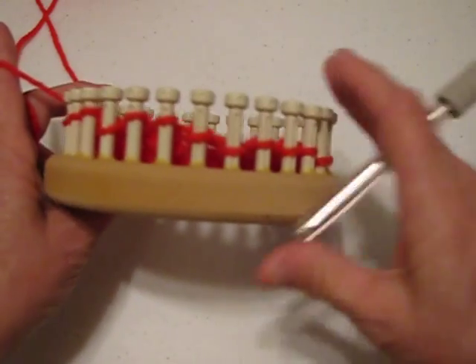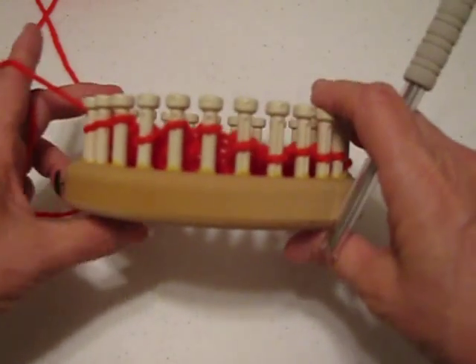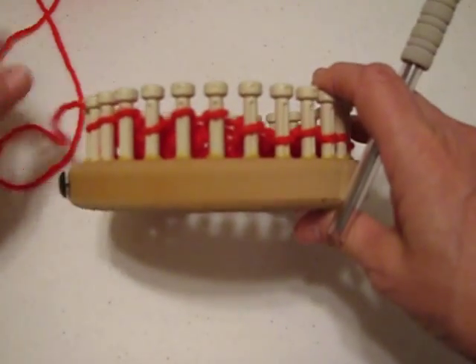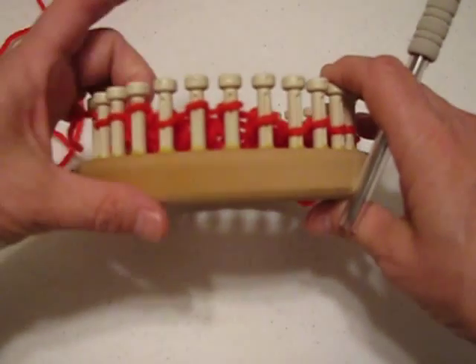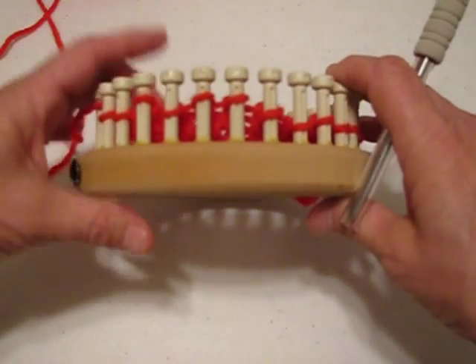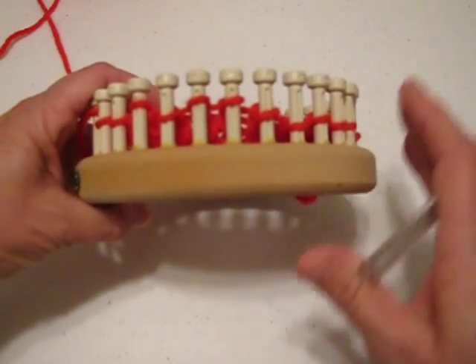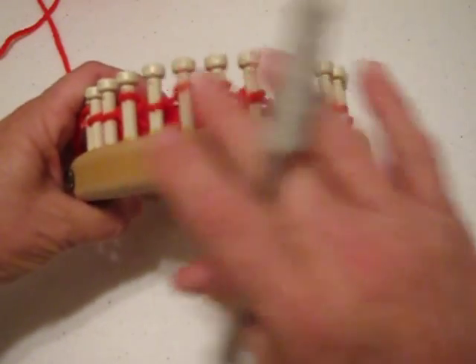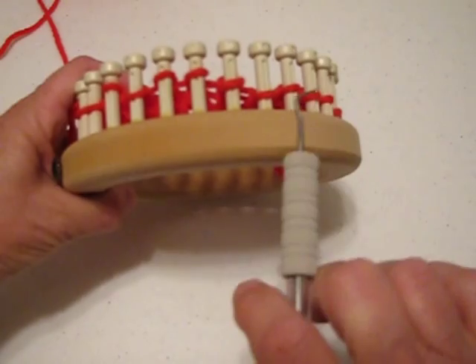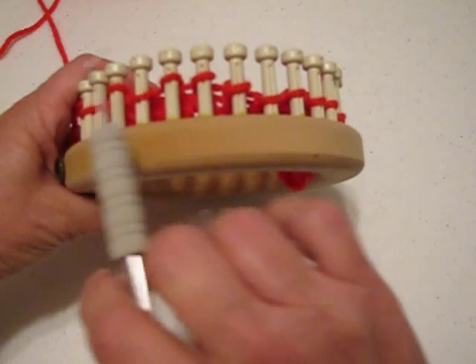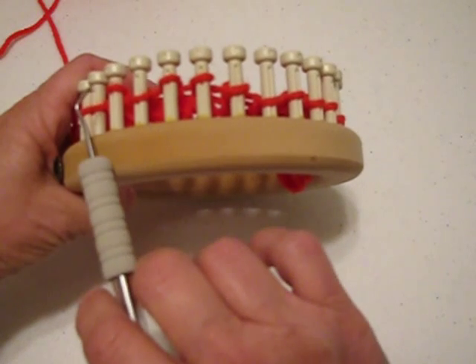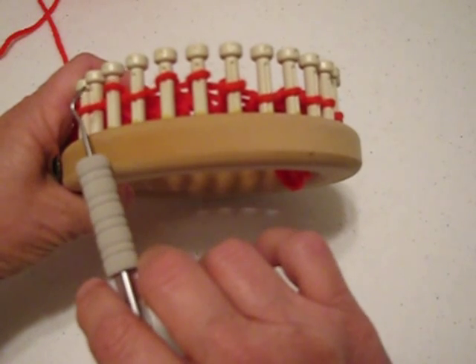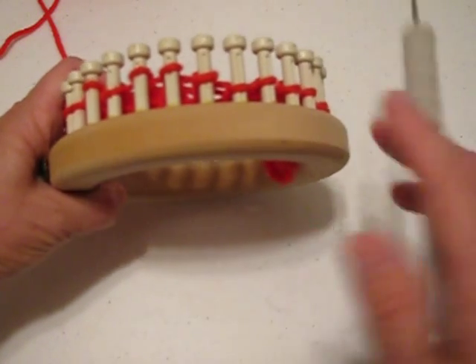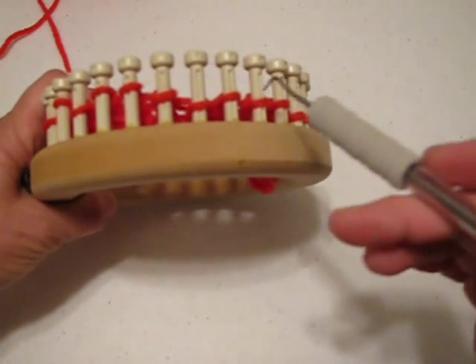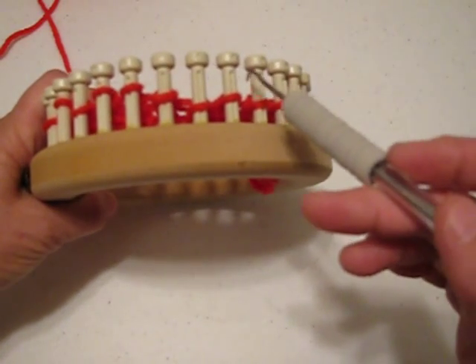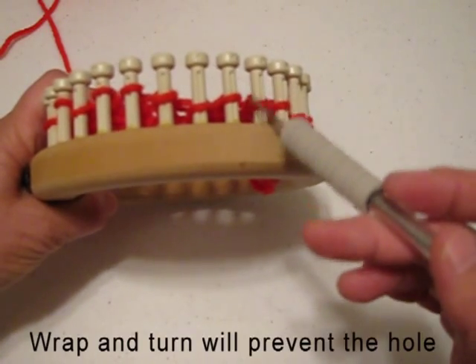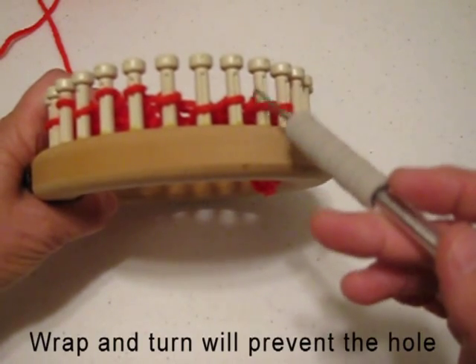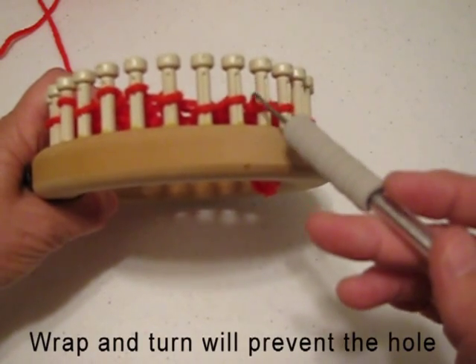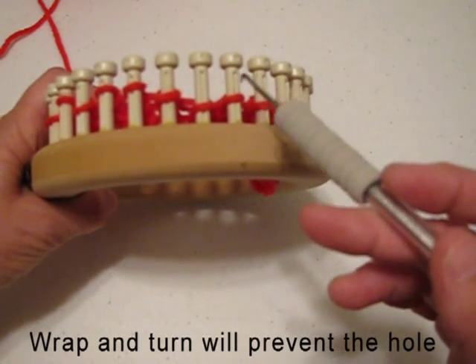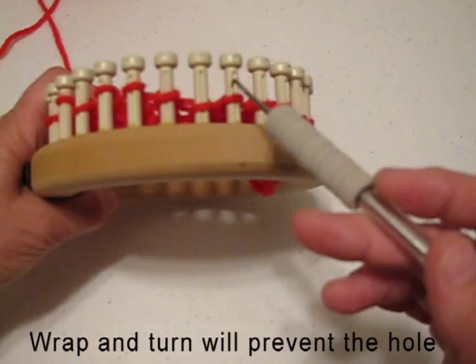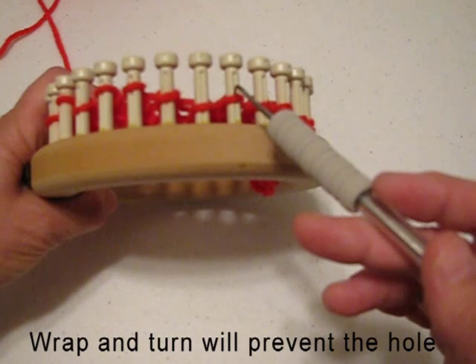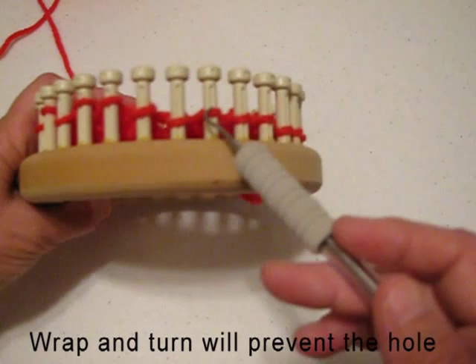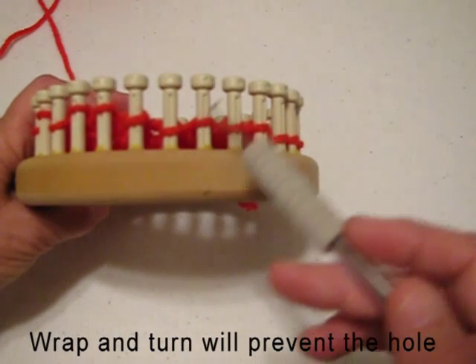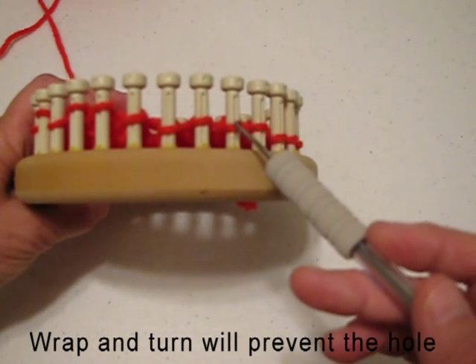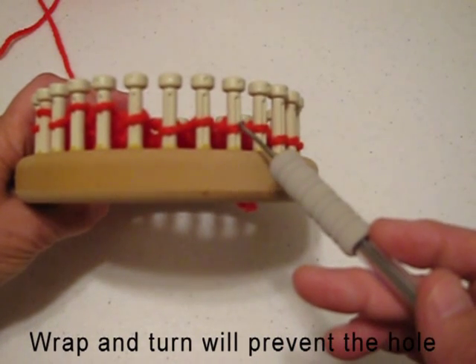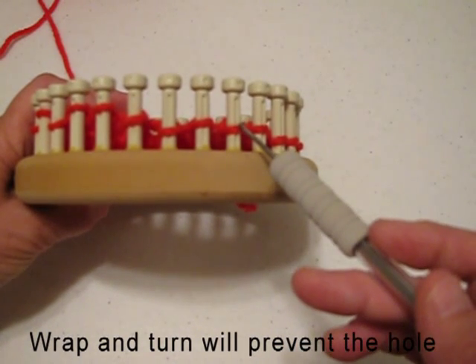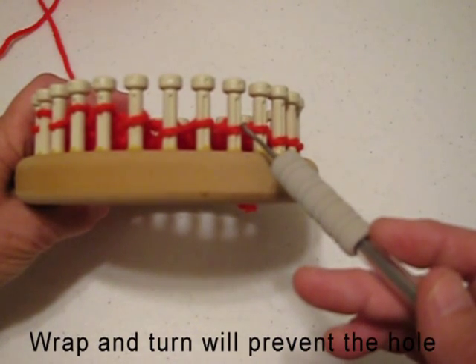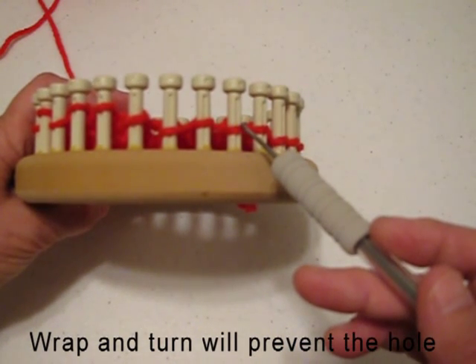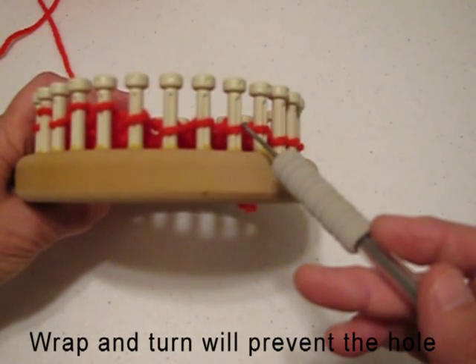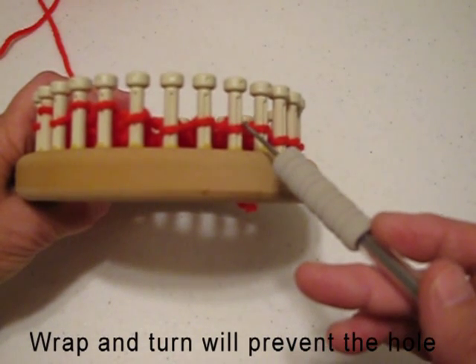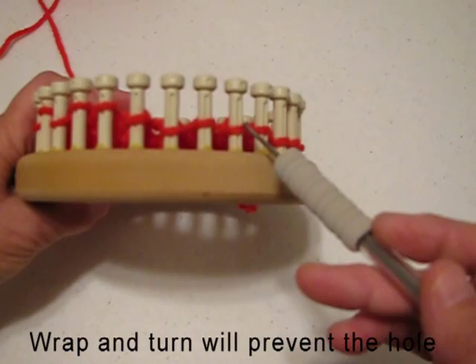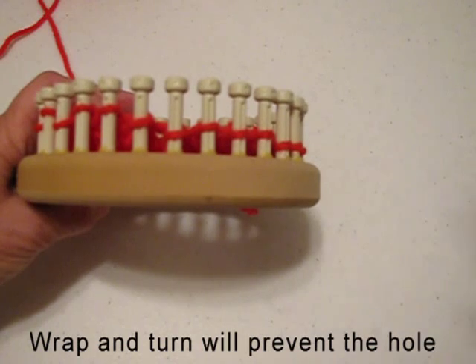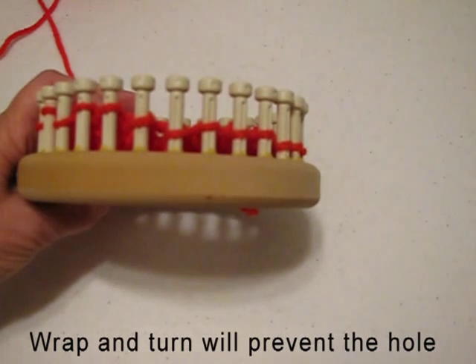When you make that turn to go back the other direction, a hole can occur between the last peg knitted and the first peg that was left unknitted.